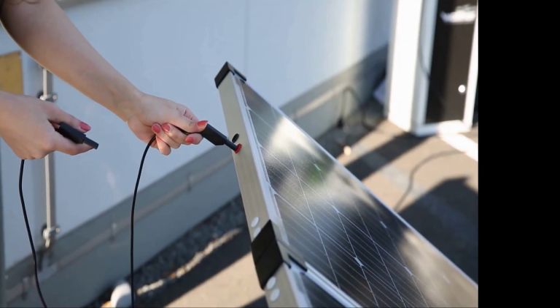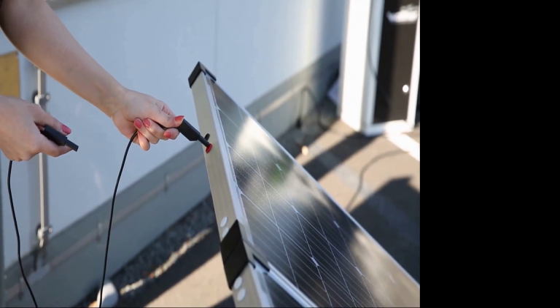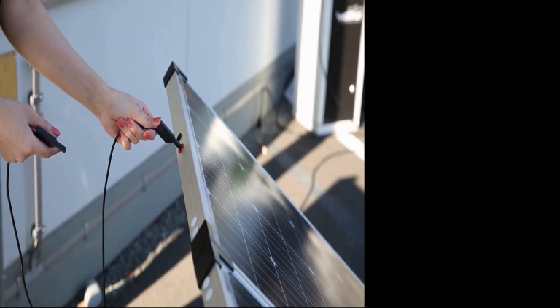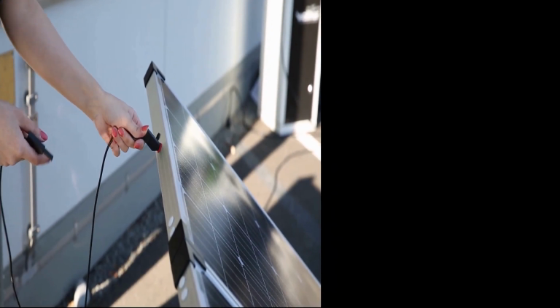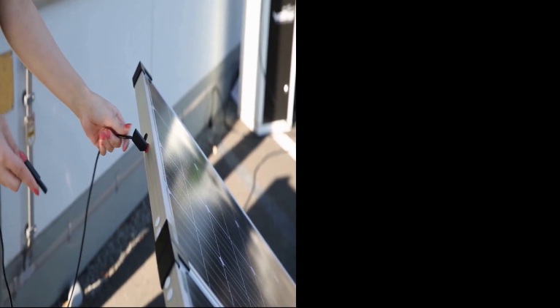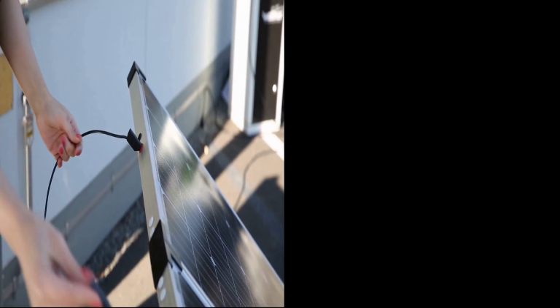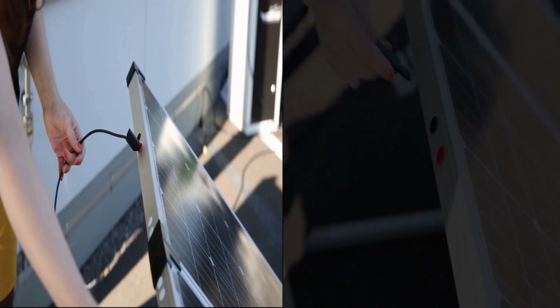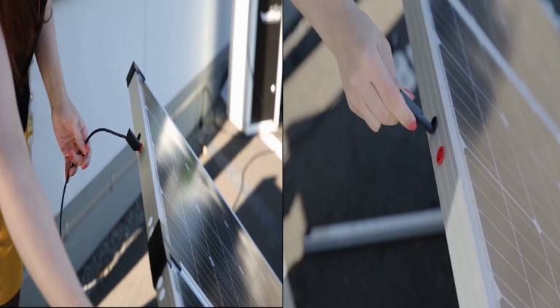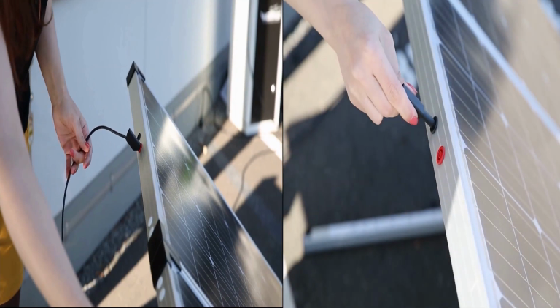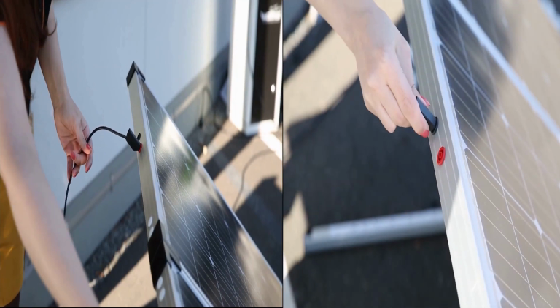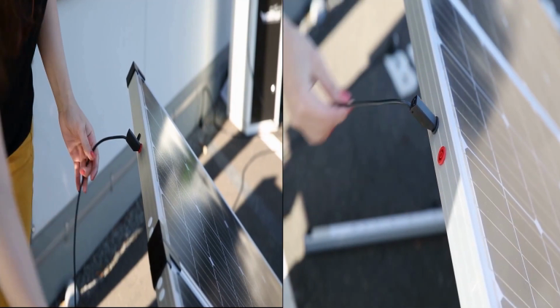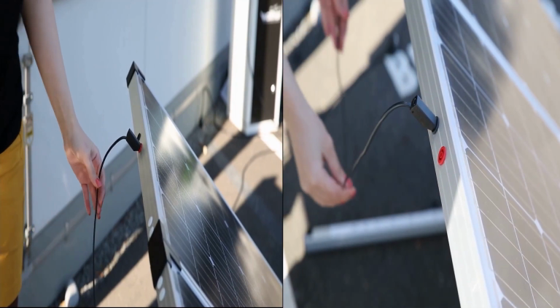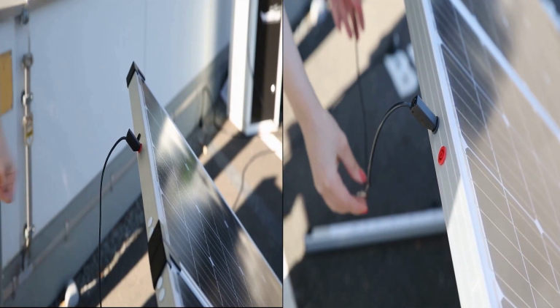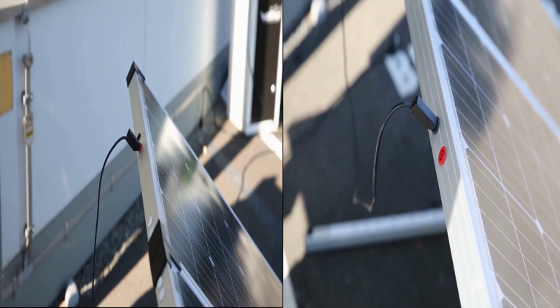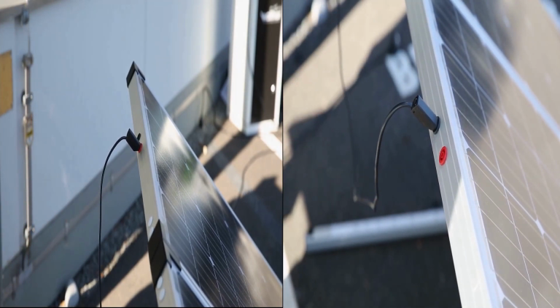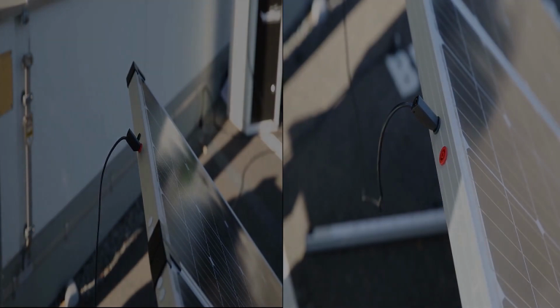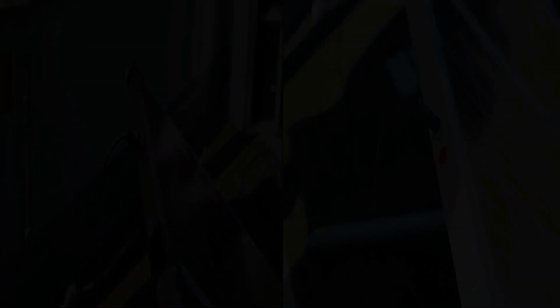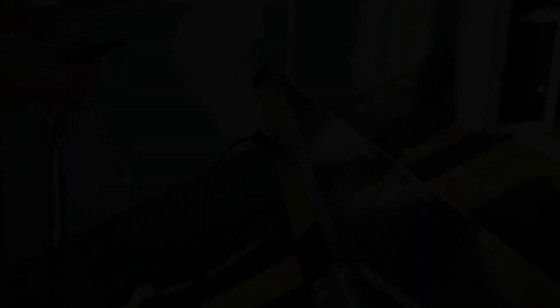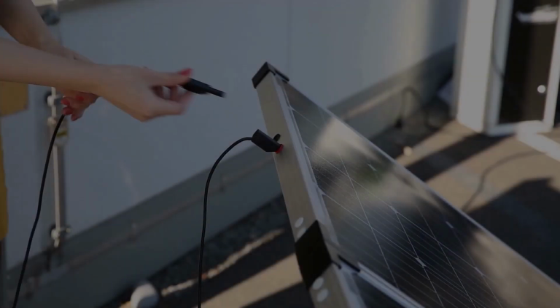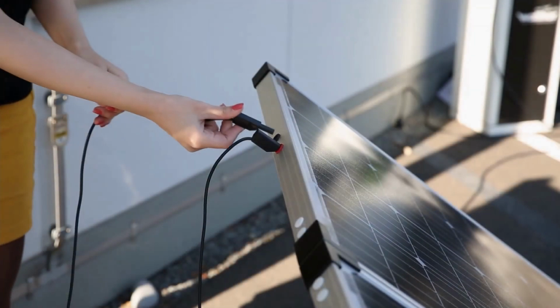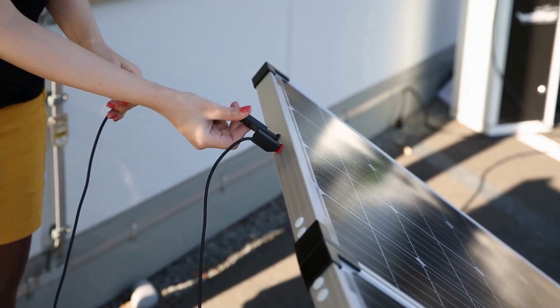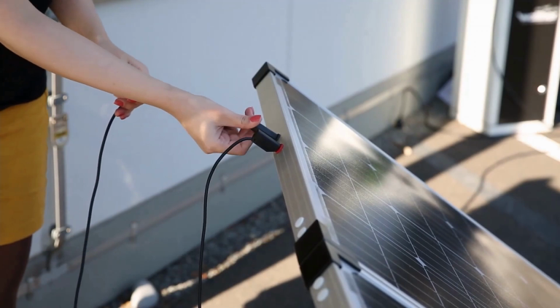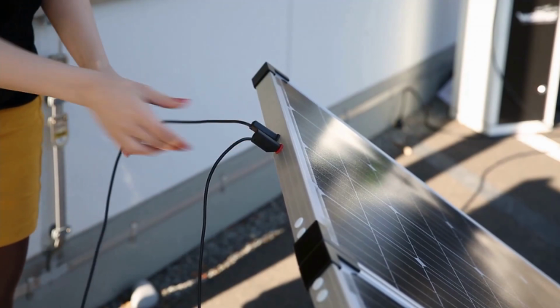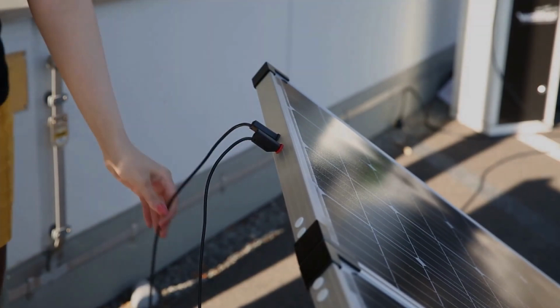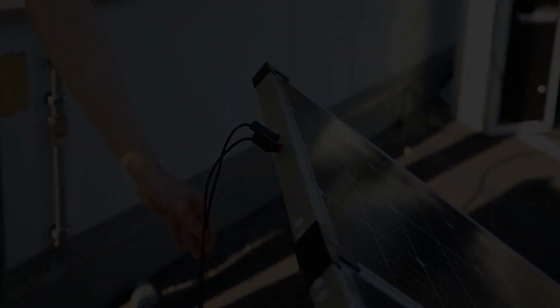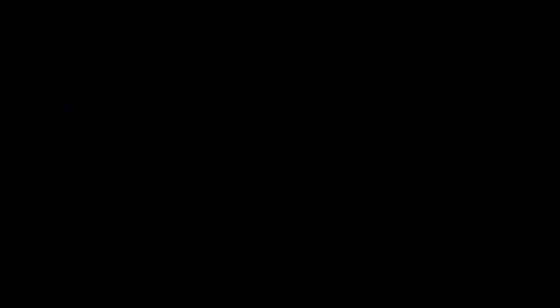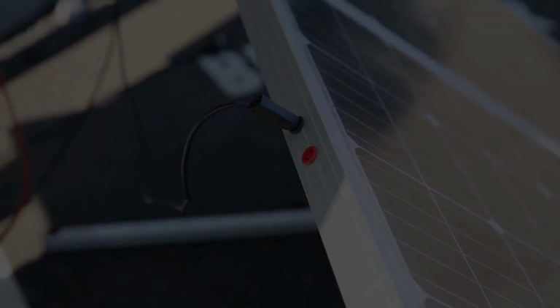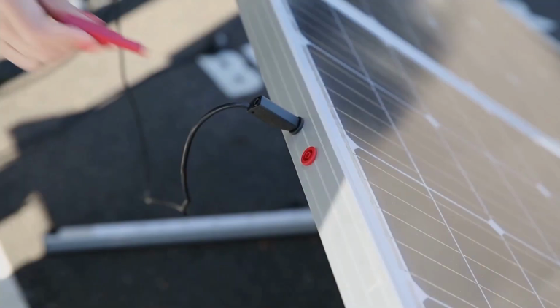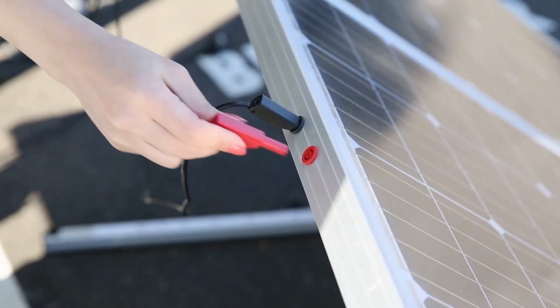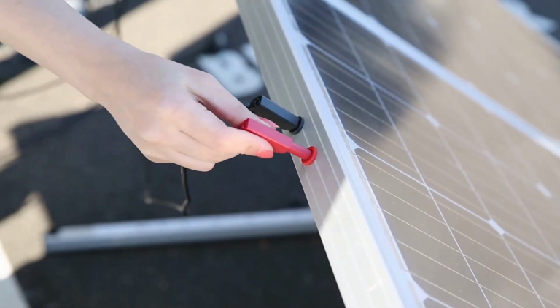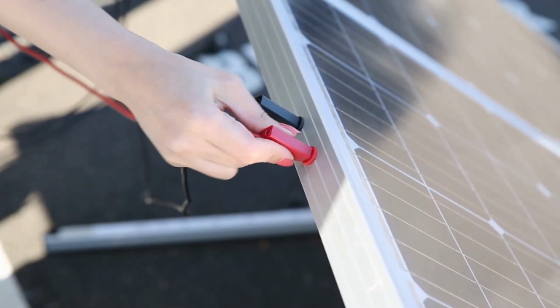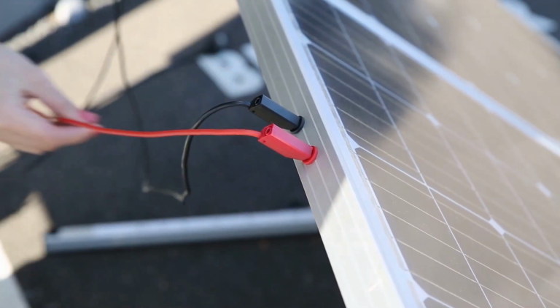We will connect the solar modules in series to increase the voltage and be in the right range of voltage for connecting to other devices. From there, the connection to the inverter and charge controller is made.